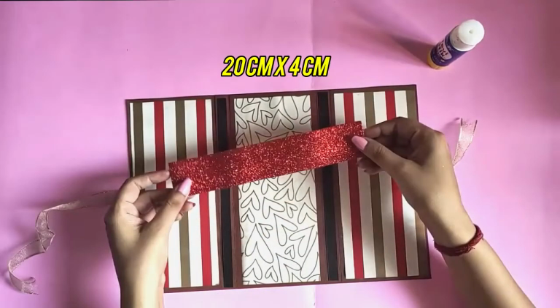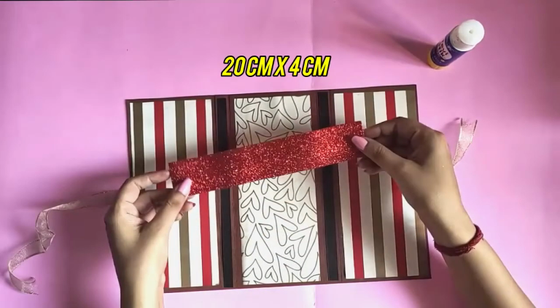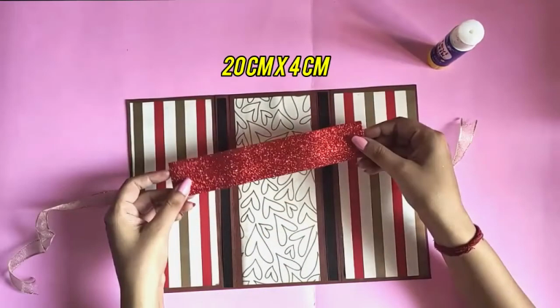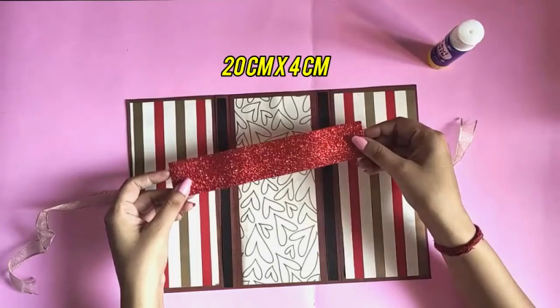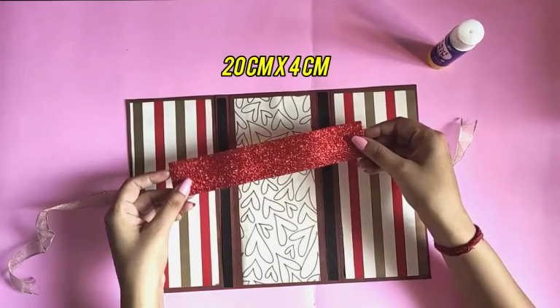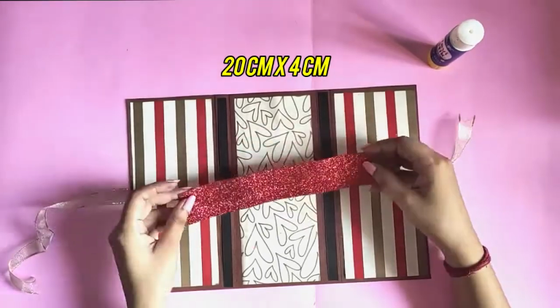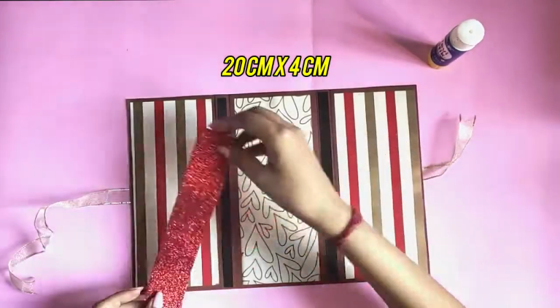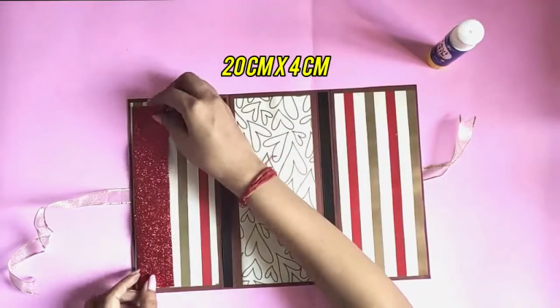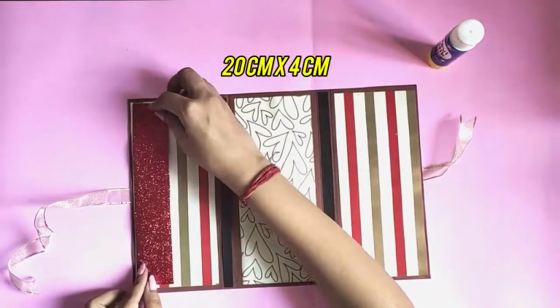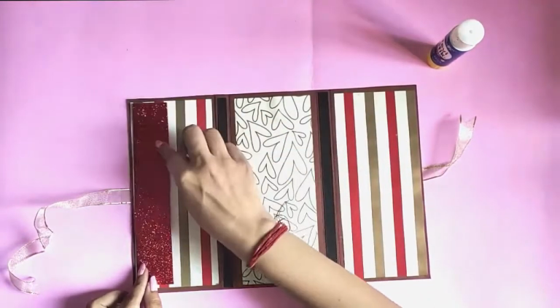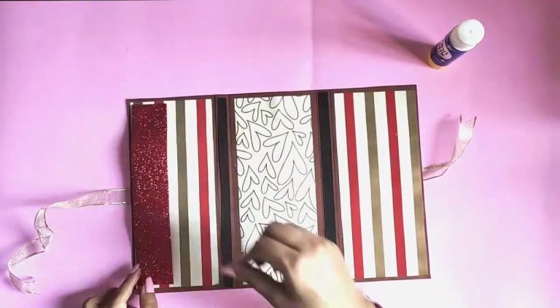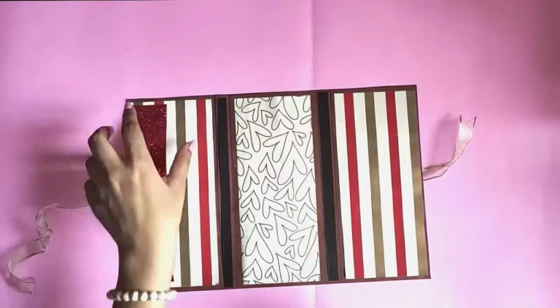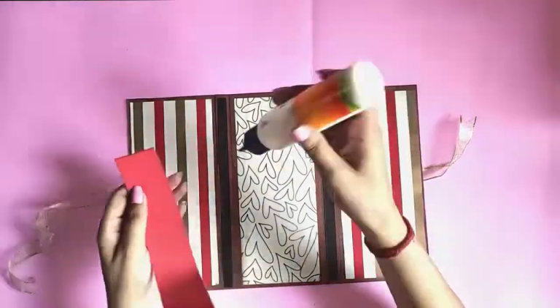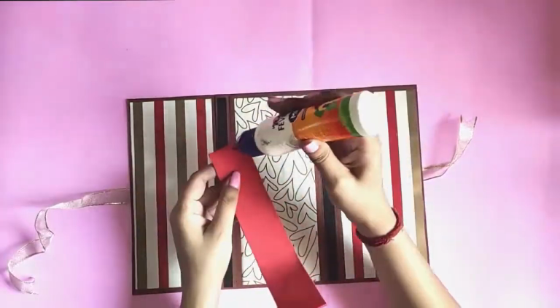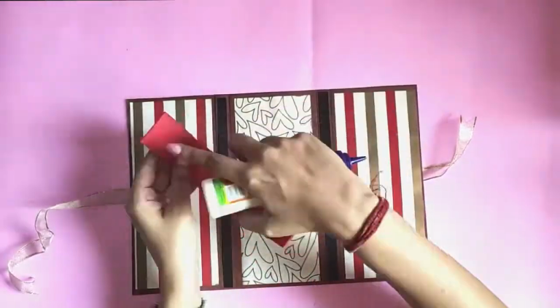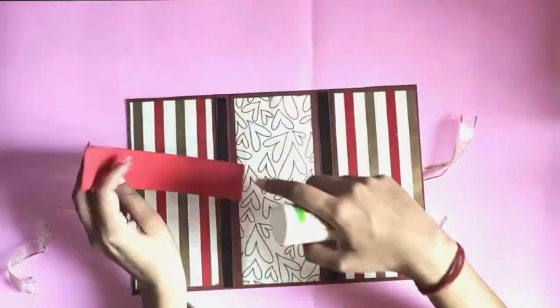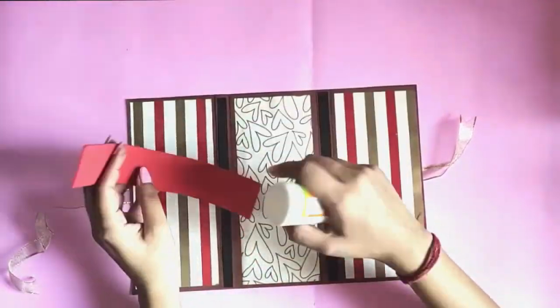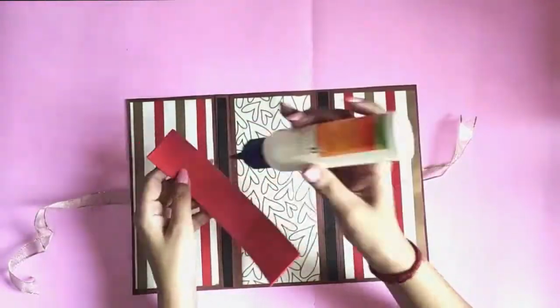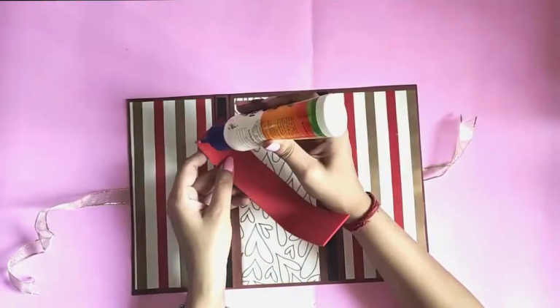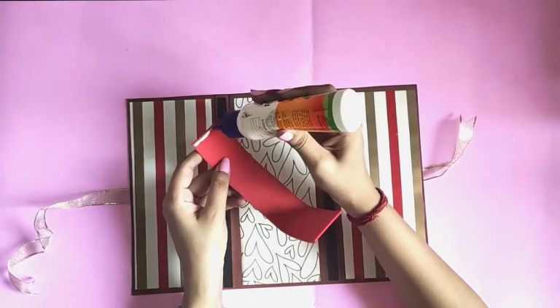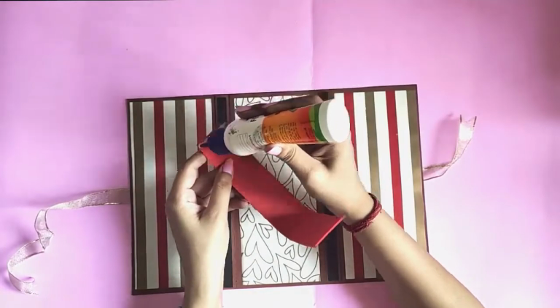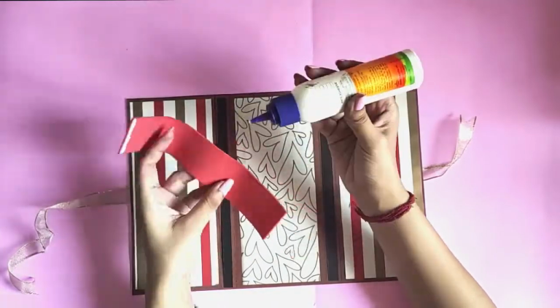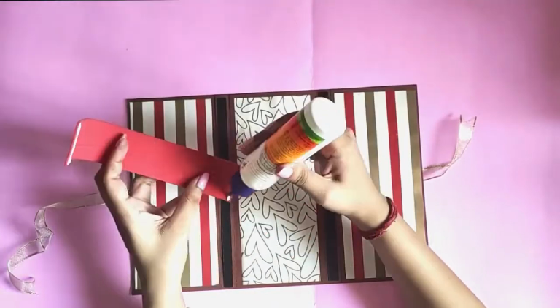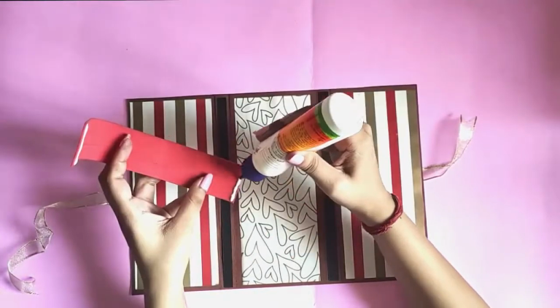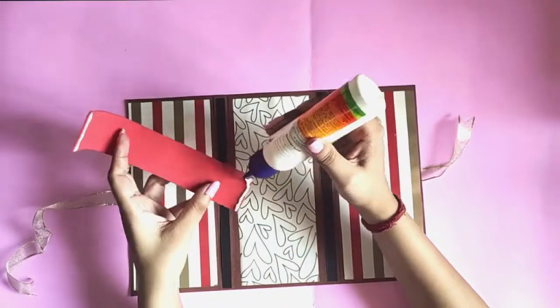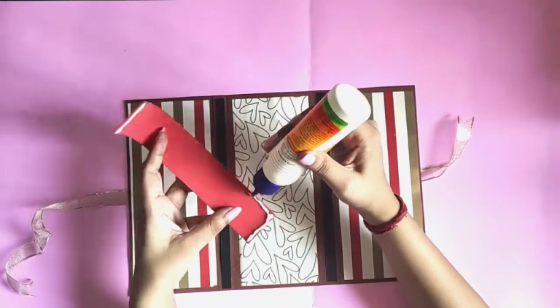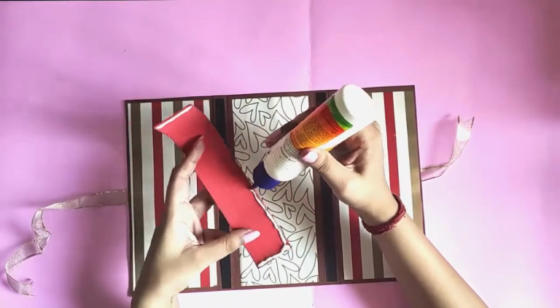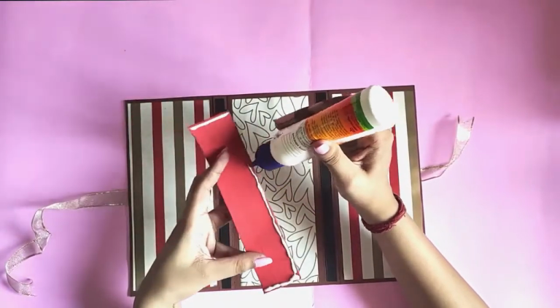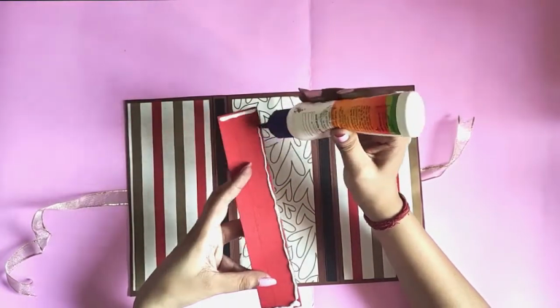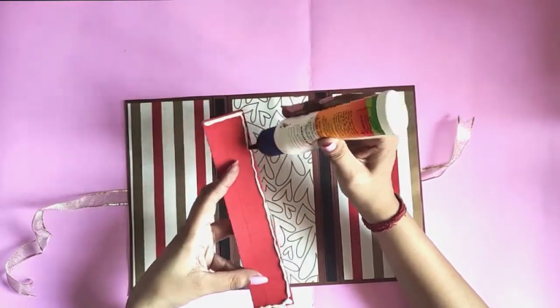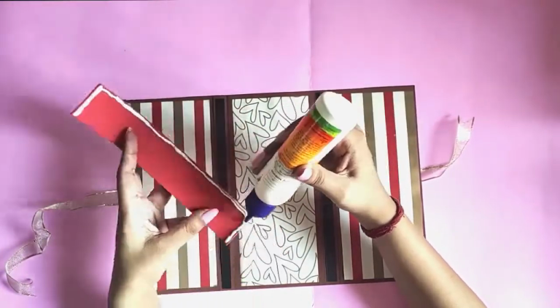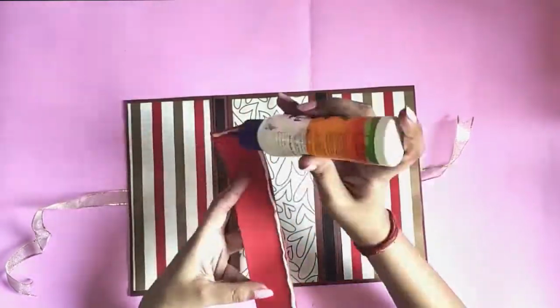Now for the inside, take a foam sheet of 20 by 4 centimeters and paste it on the right section like this, so that you get a flap. Use clips to secure it in place.